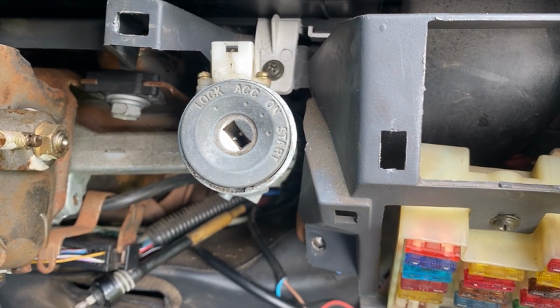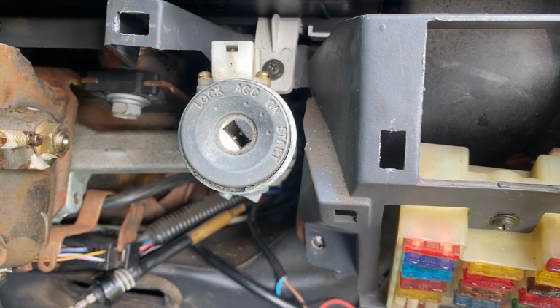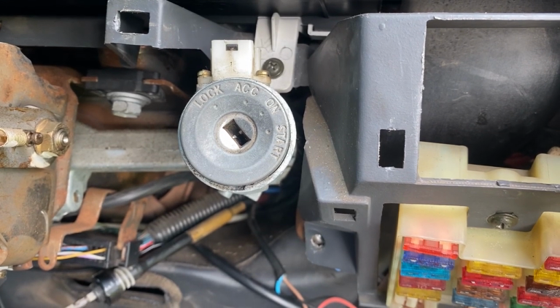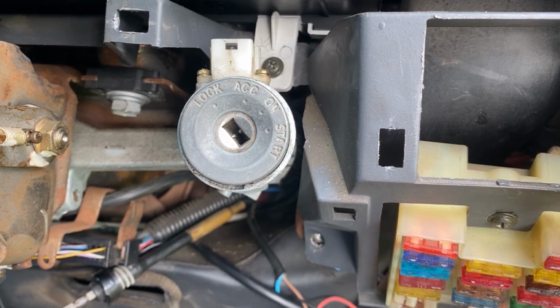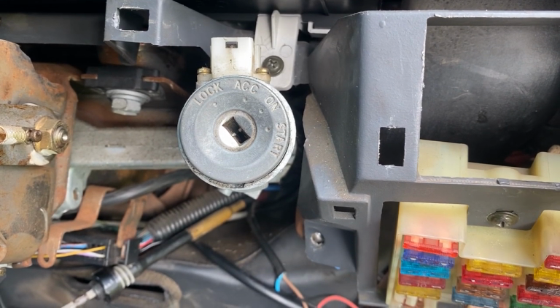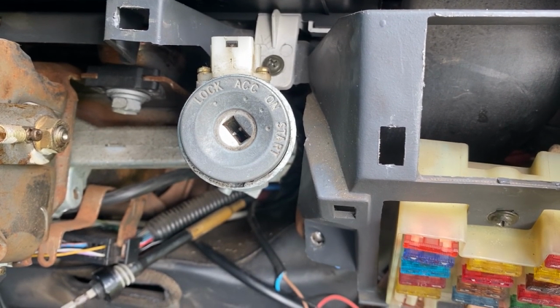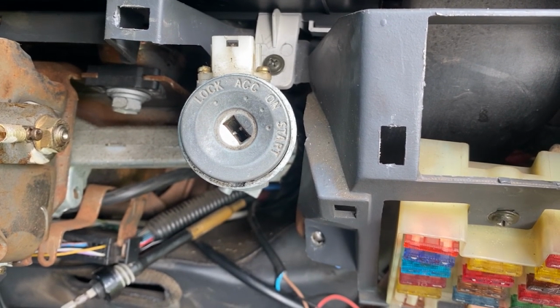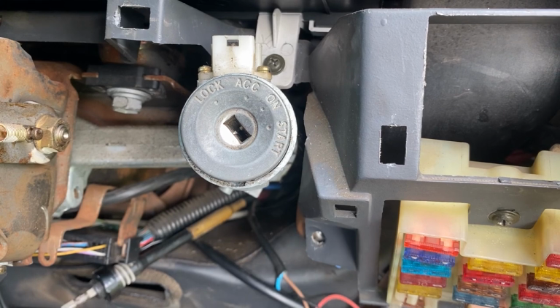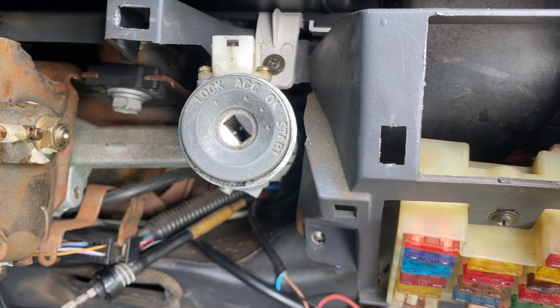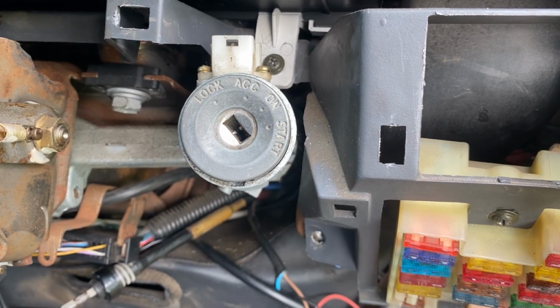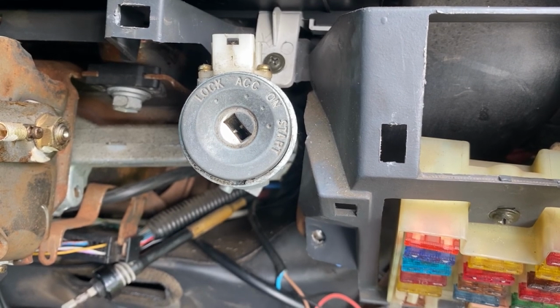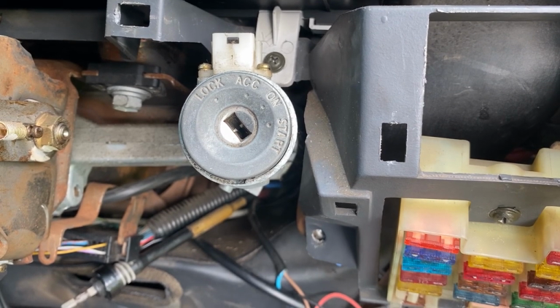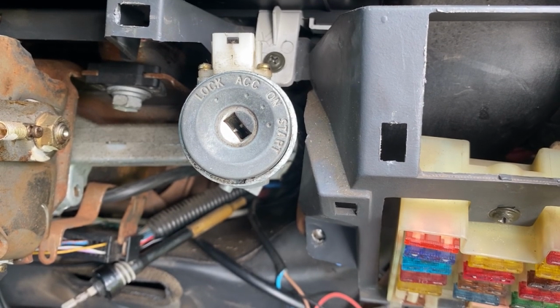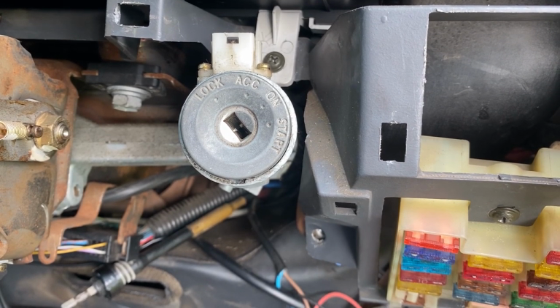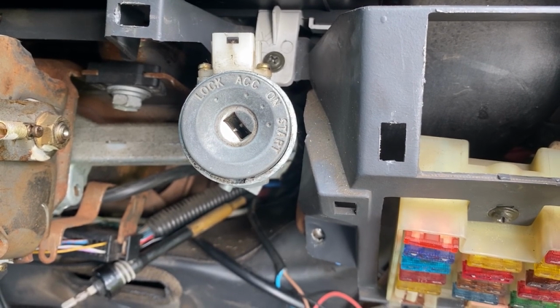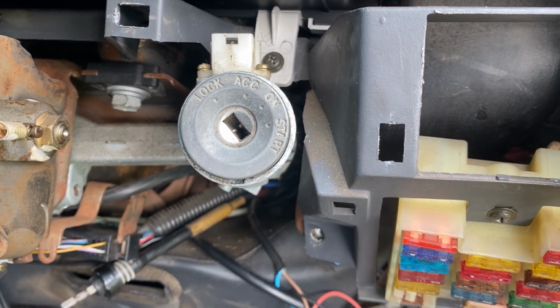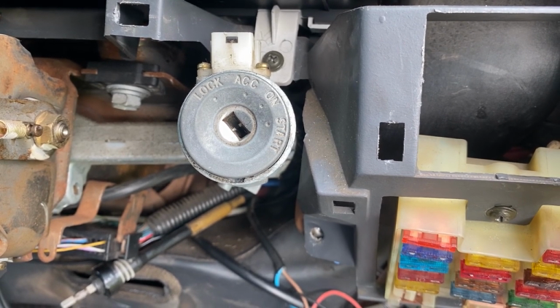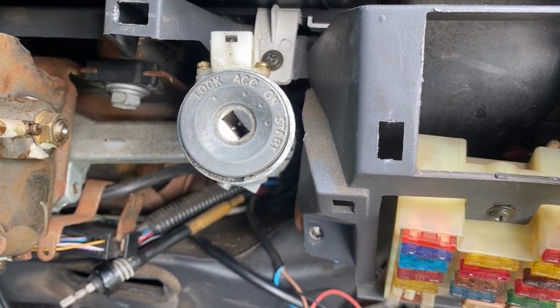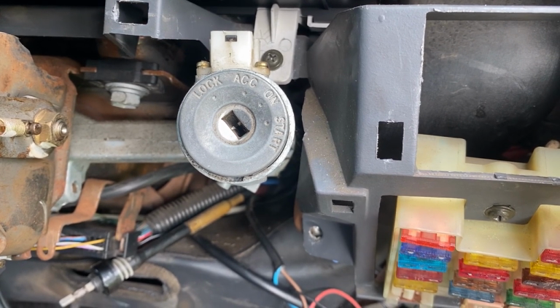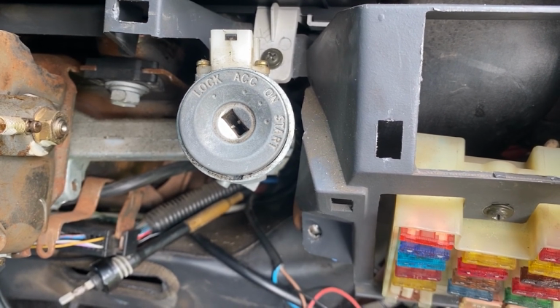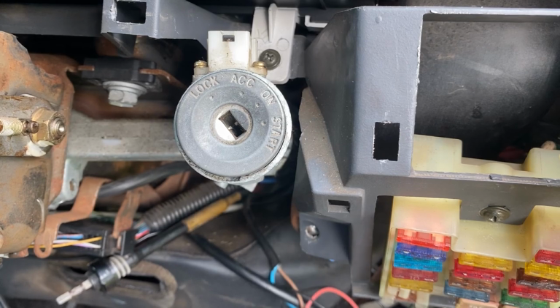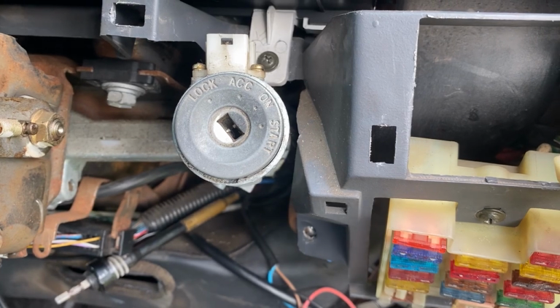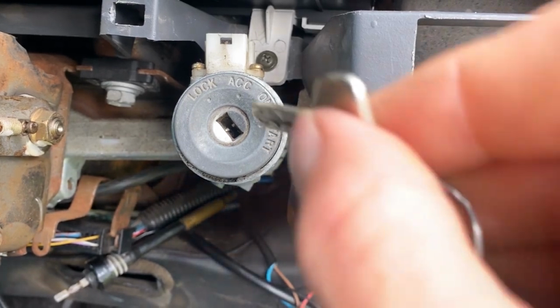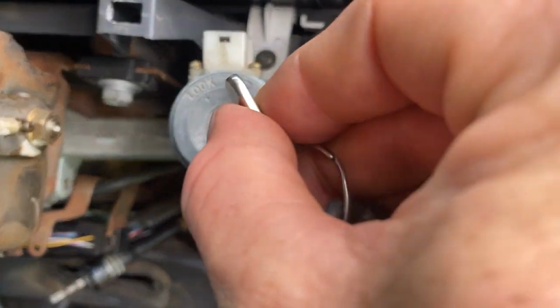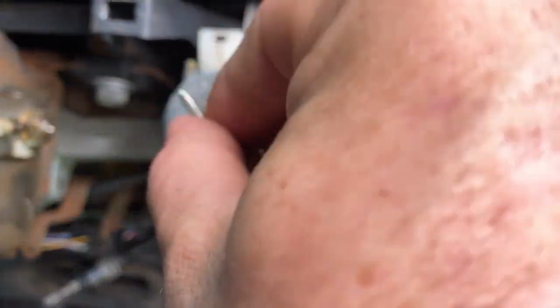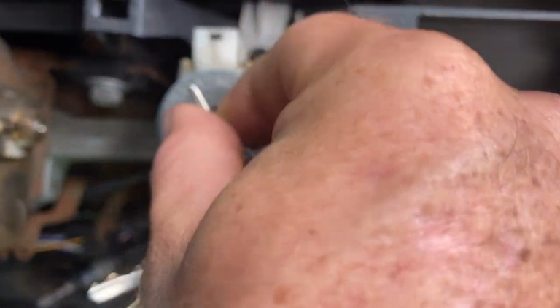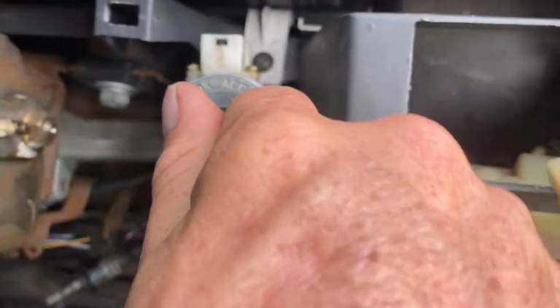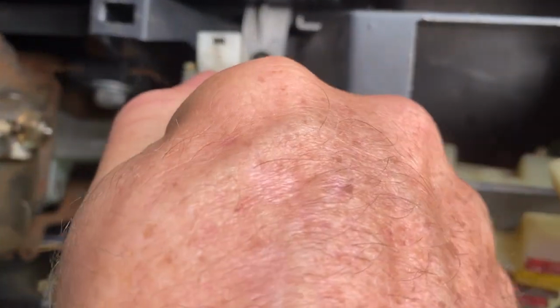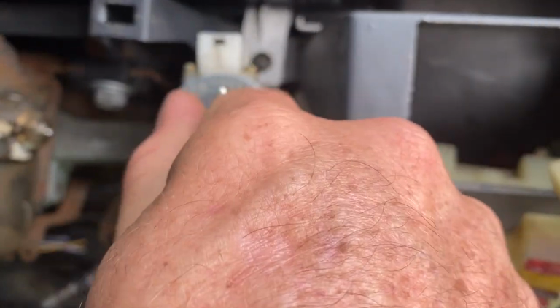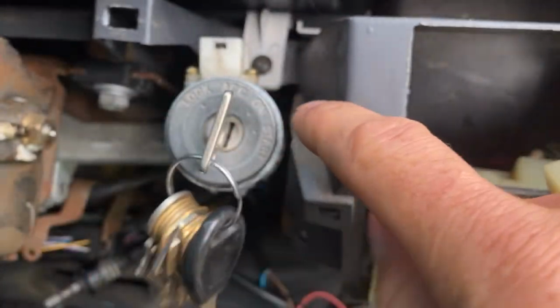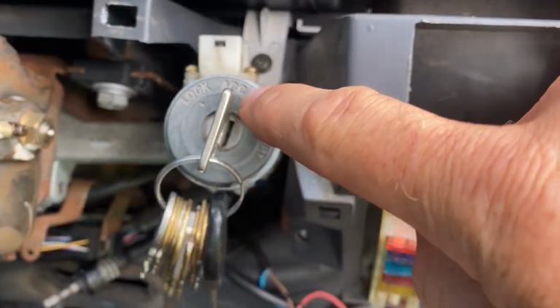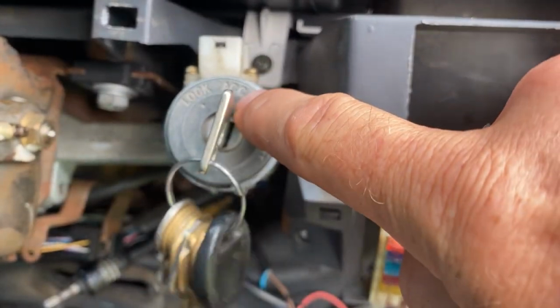Today I'm going to be running through how to pull the ignition barrel out of a Toyota 80 Series Land Cruiser. I believe this is the same on most early model Toyotas, not just Land Cruisers.